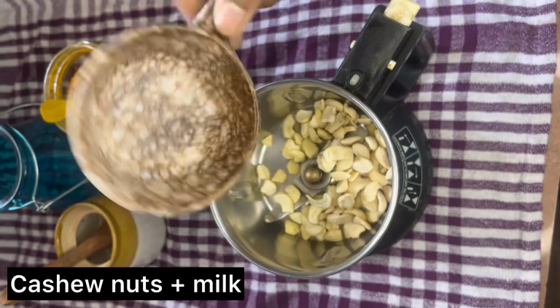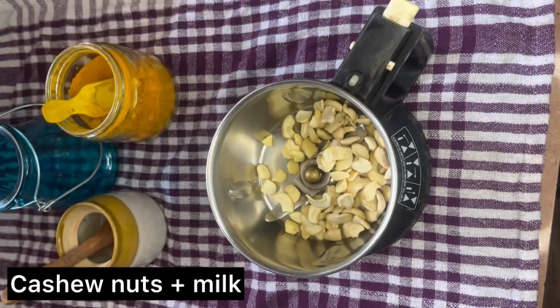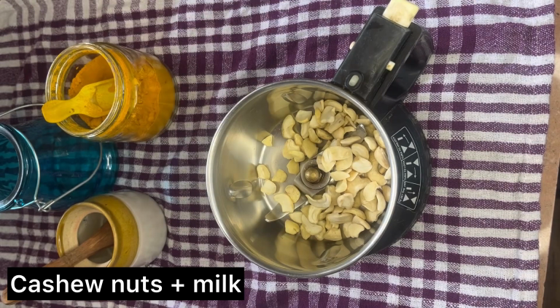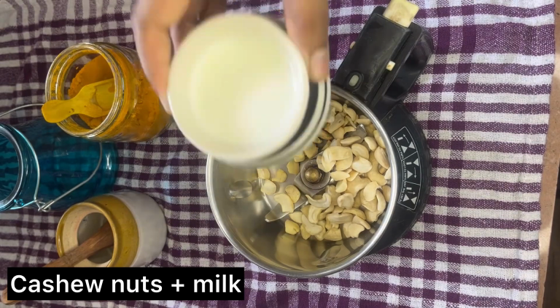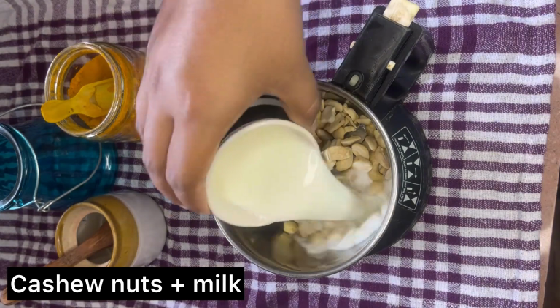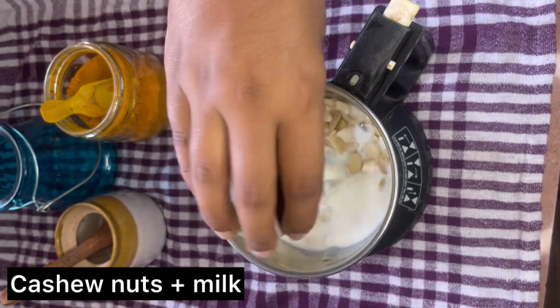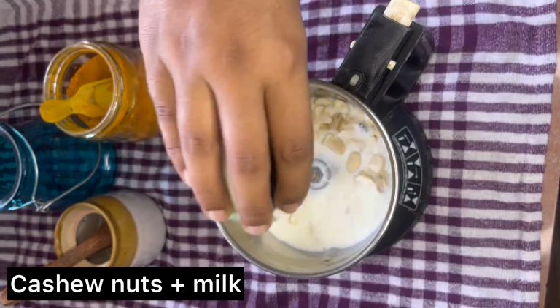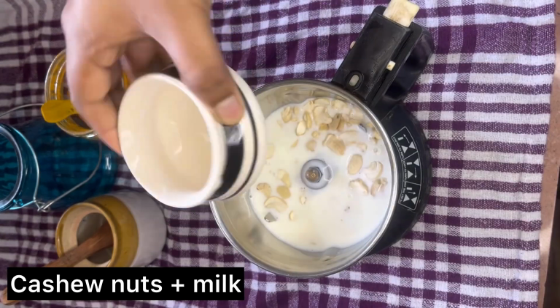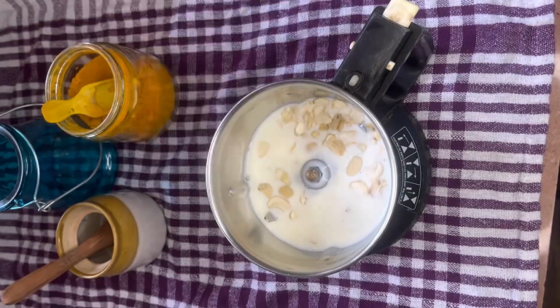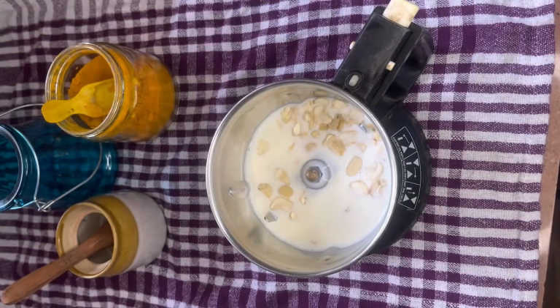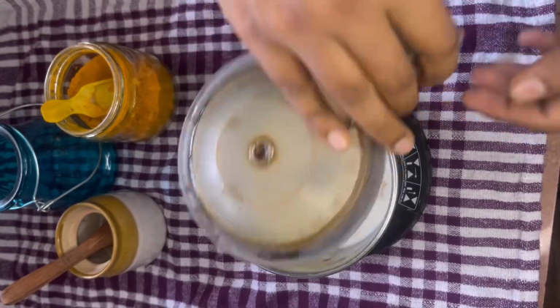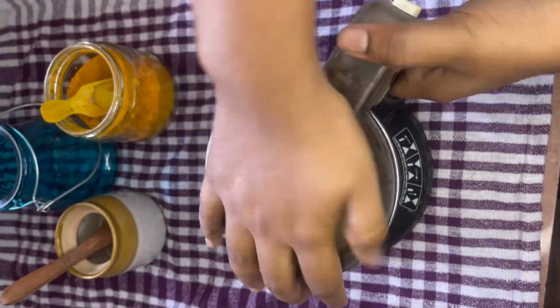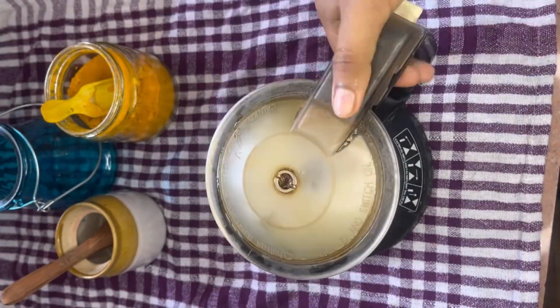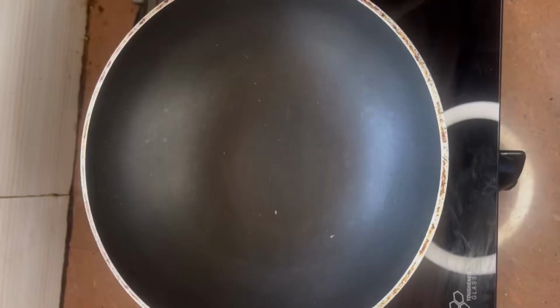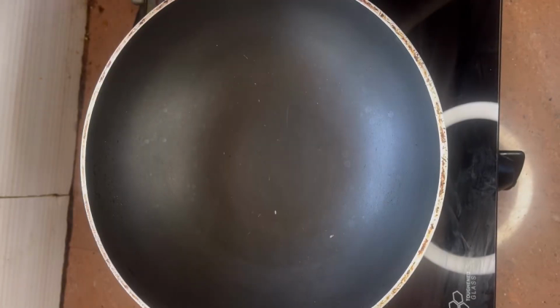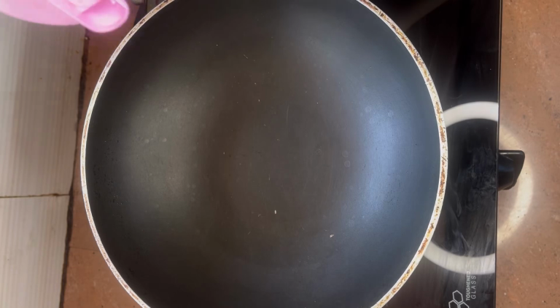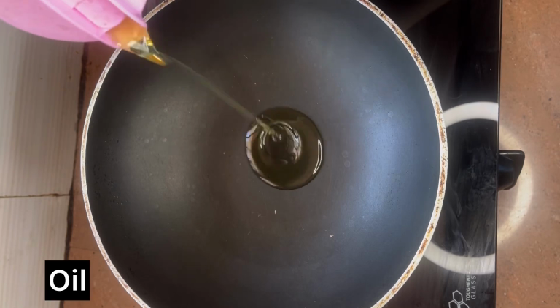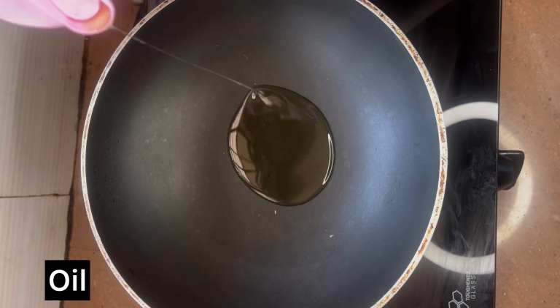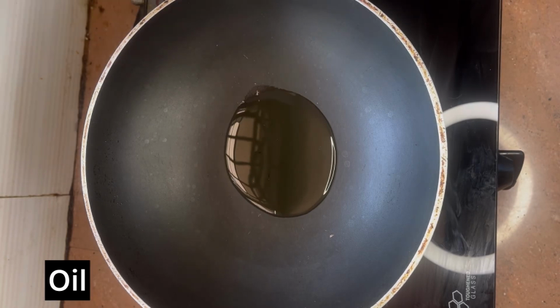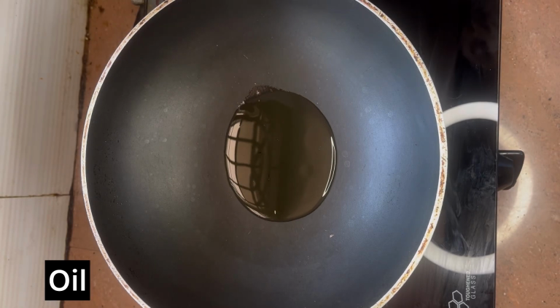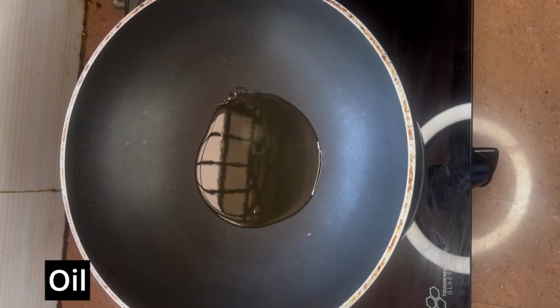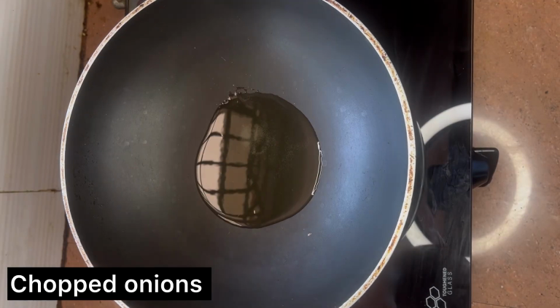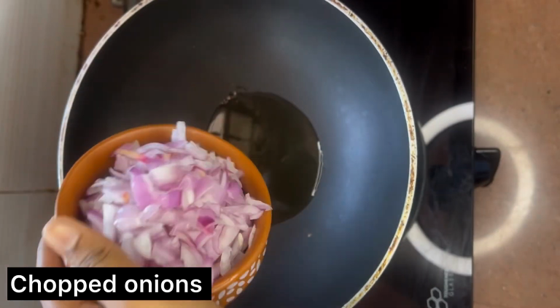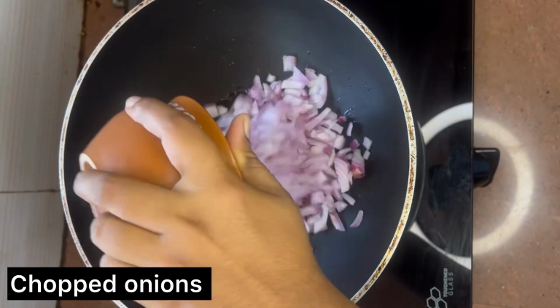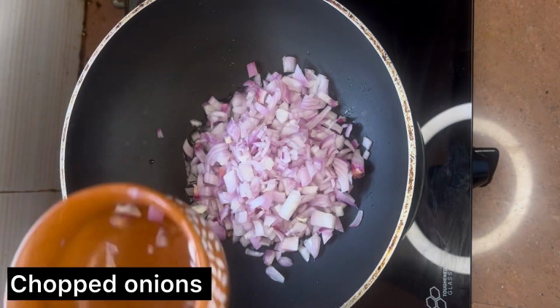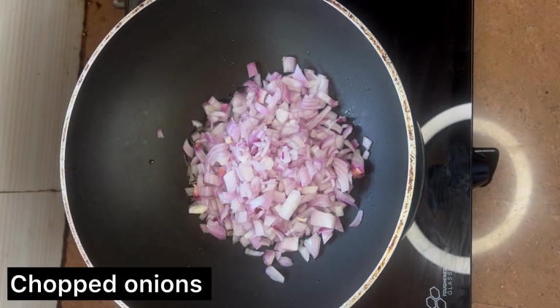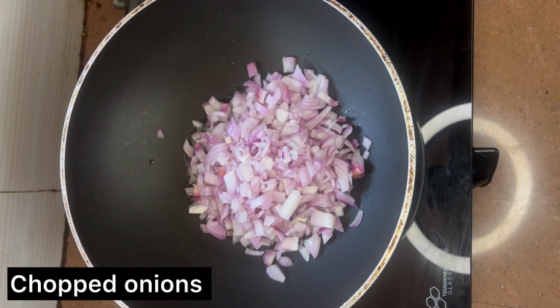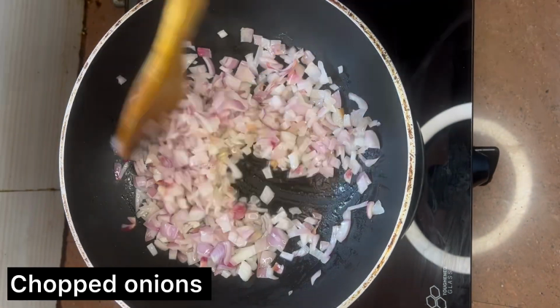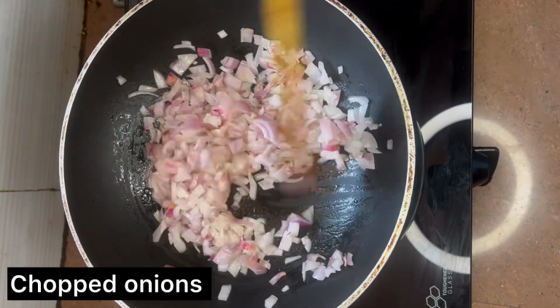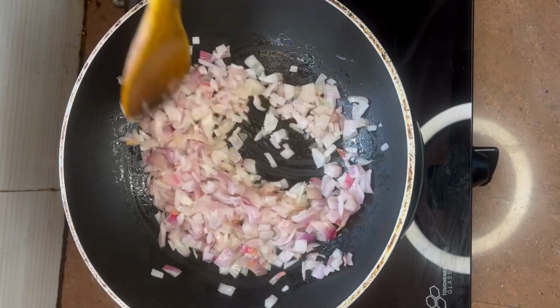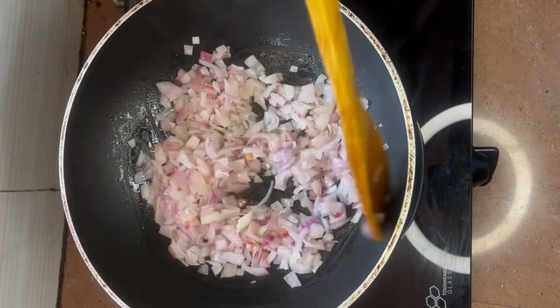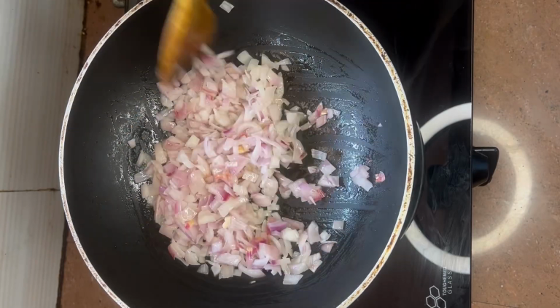Here I've taken some cashew nuts. Let's add milk and grind to a smooth paste. To a kadai, add some oil, and once the oil gets hot, put in the chopped onions.